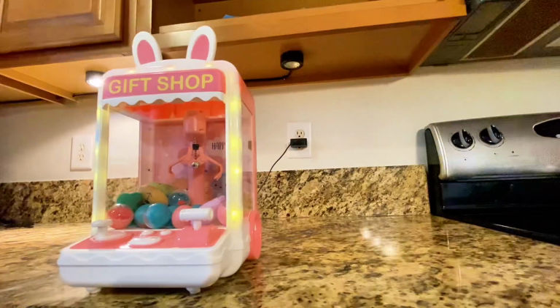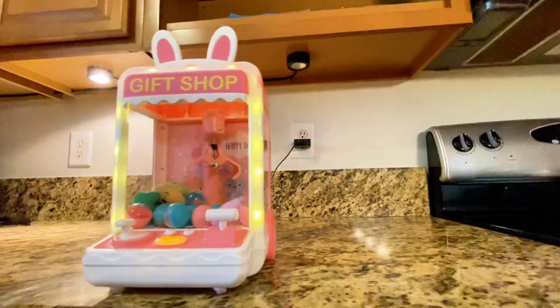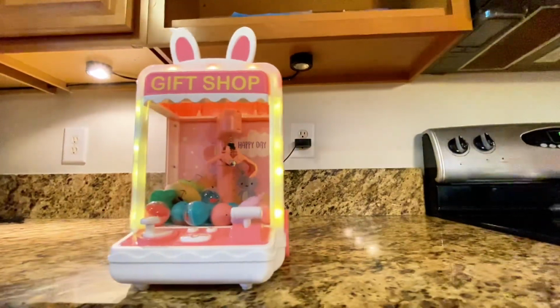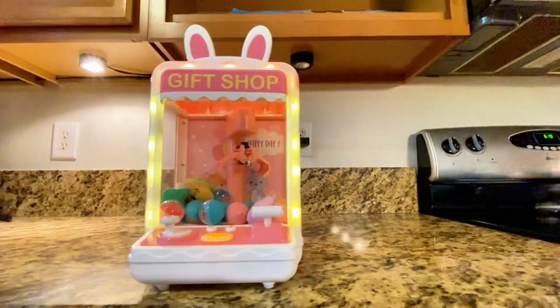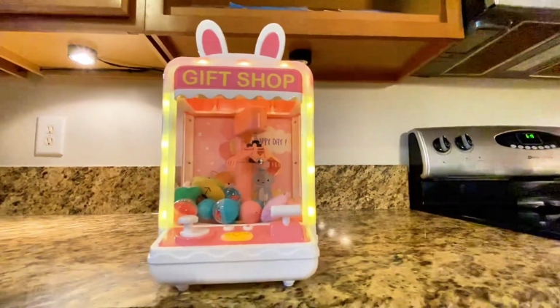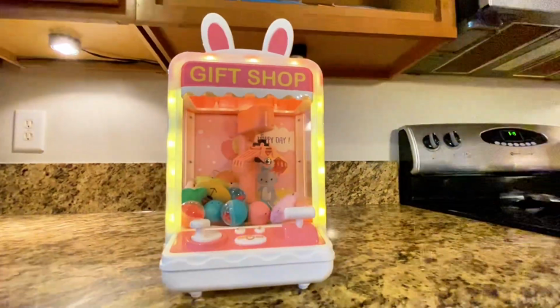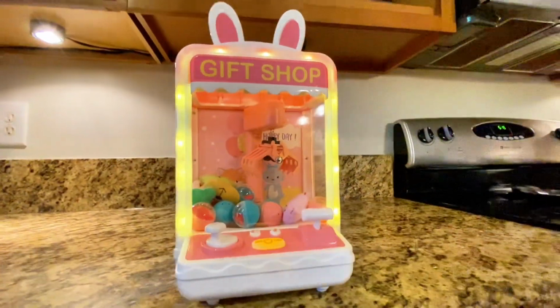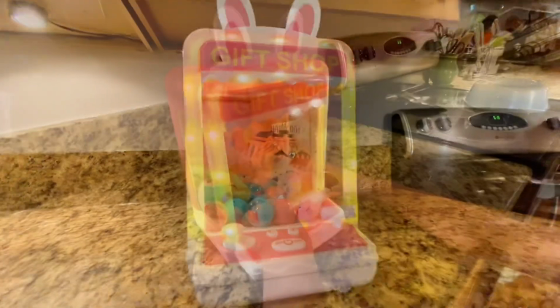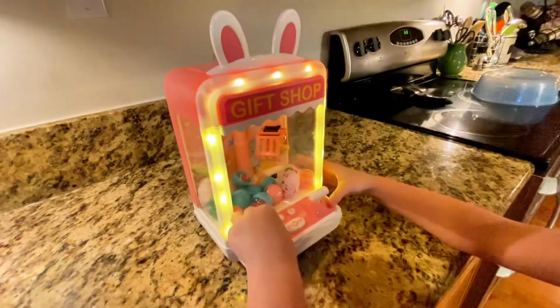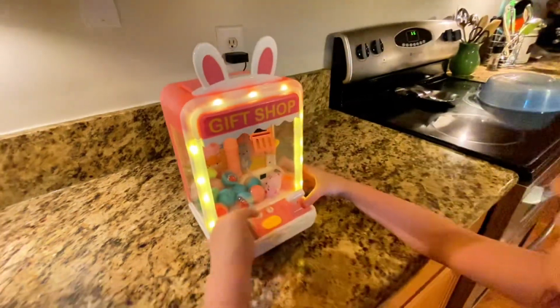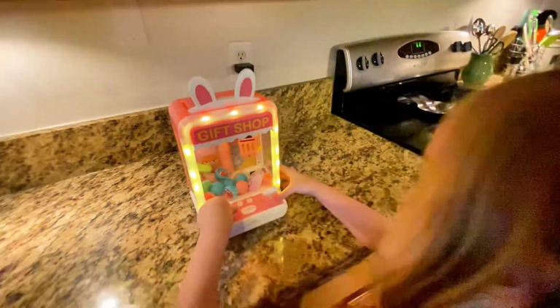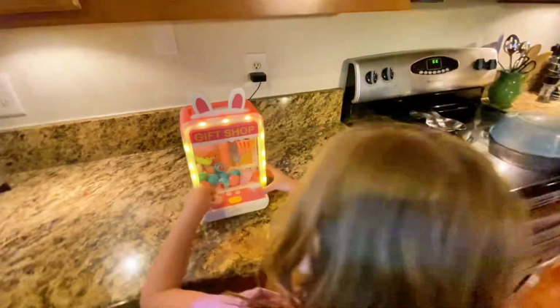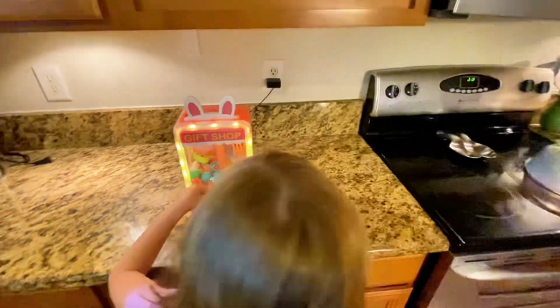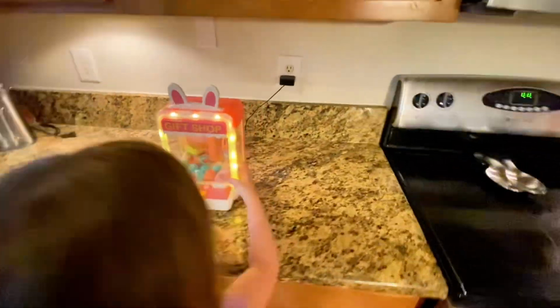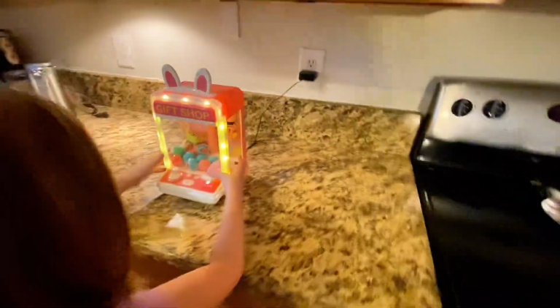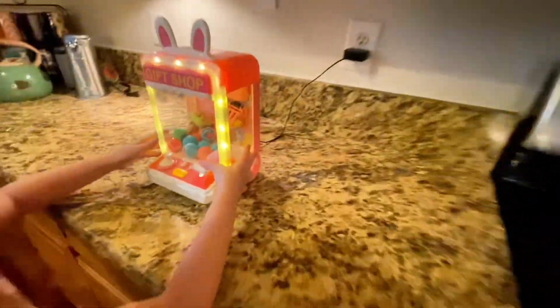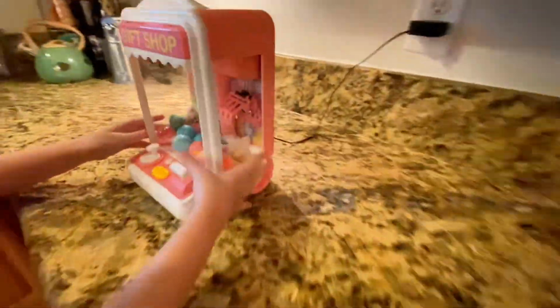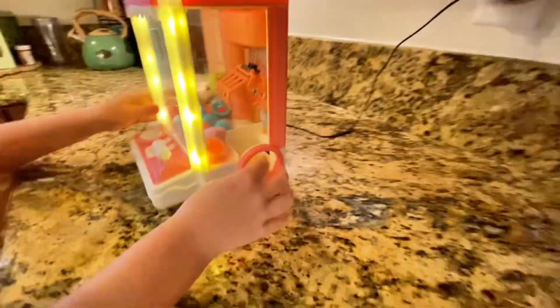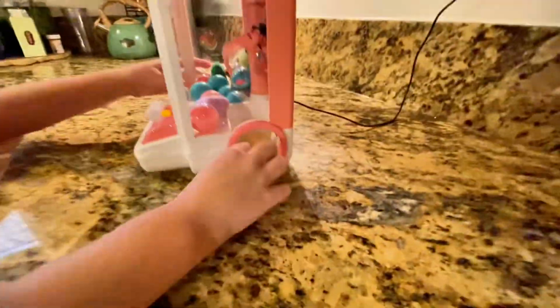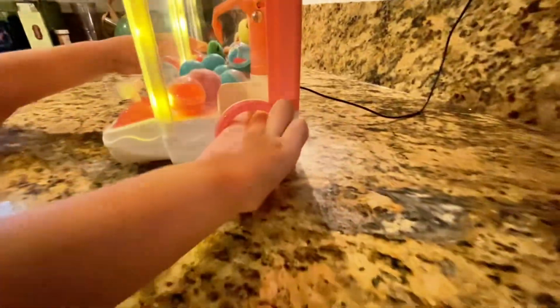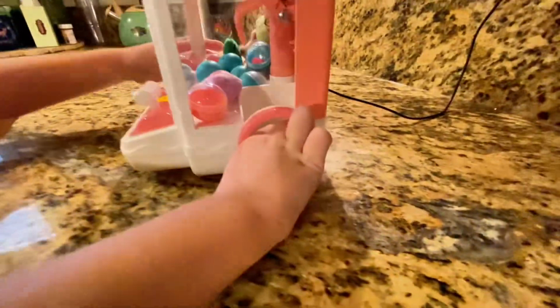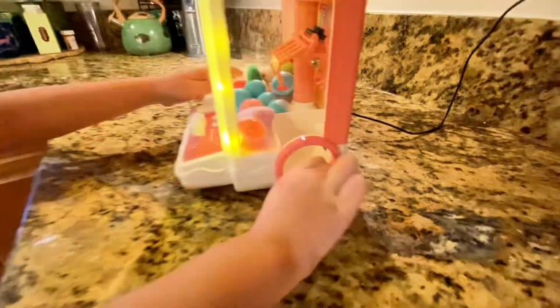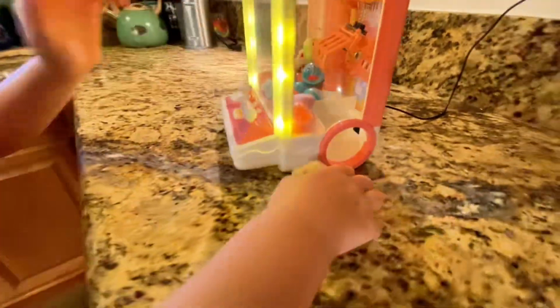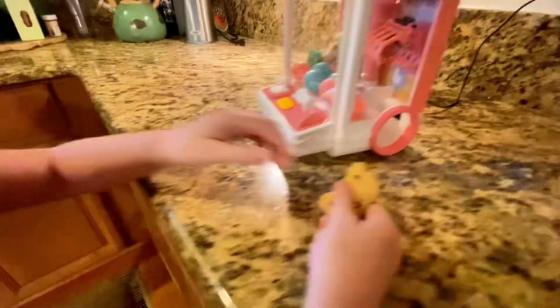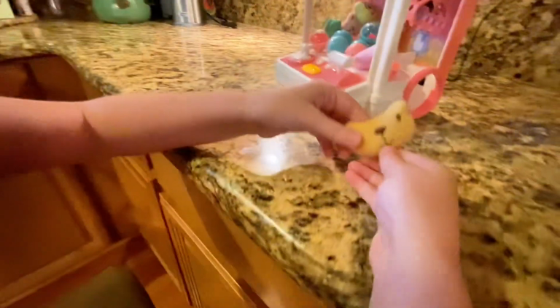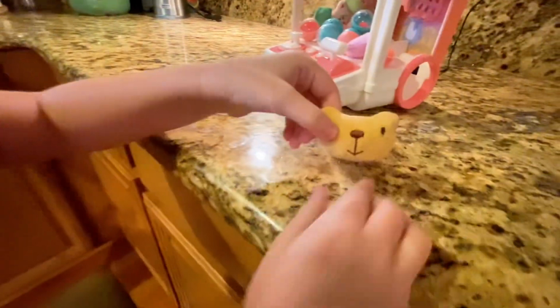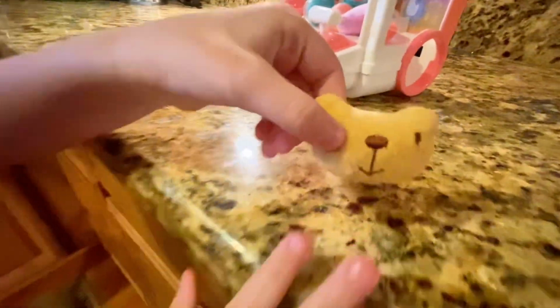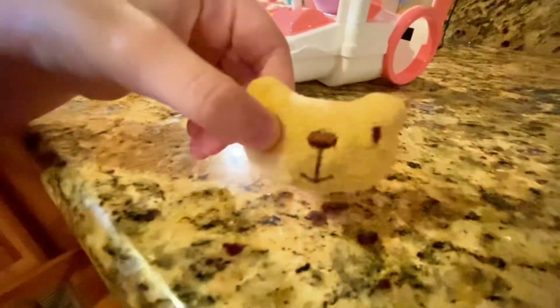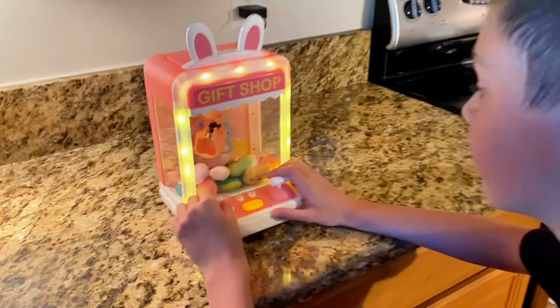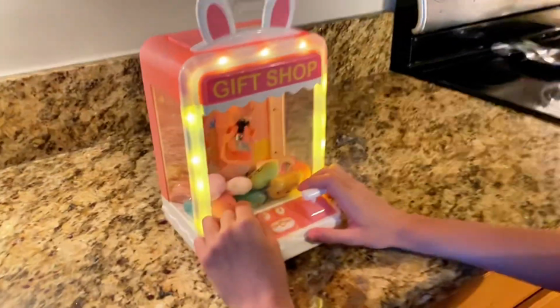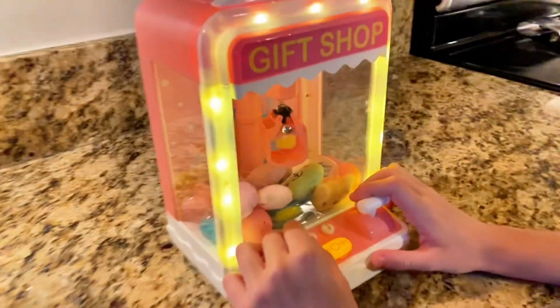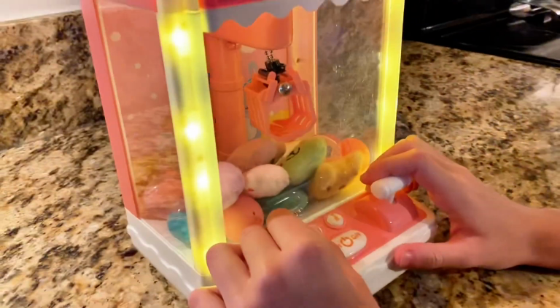This claw machine is off the charts. Let me tell you why. It's got a bunny design that is literally cuteness overload, complete with flashy lights and cool sound effects. Kids and adults alike won't be able to resist its arcade-style awesomeness.